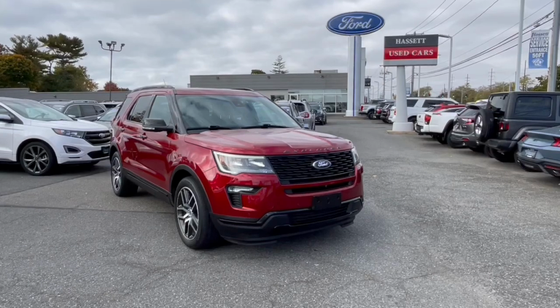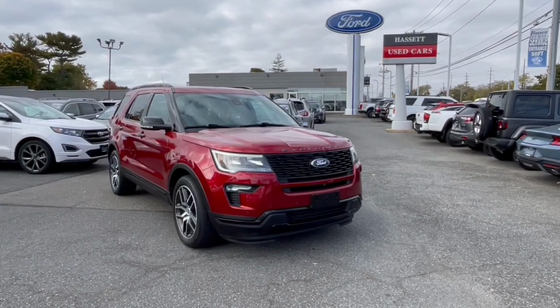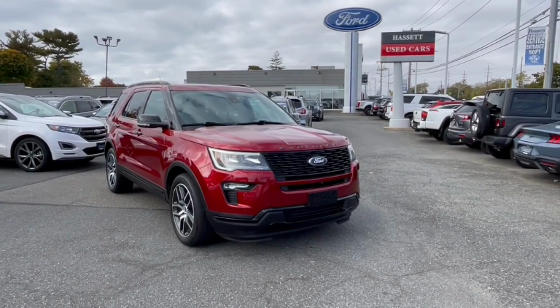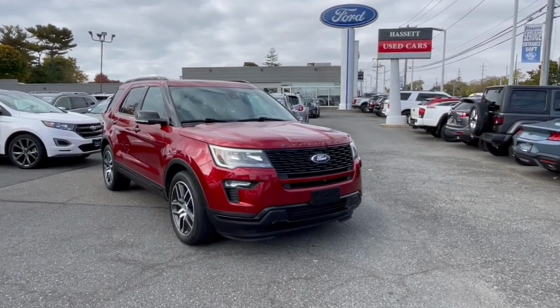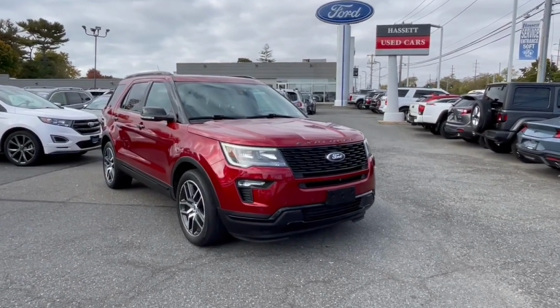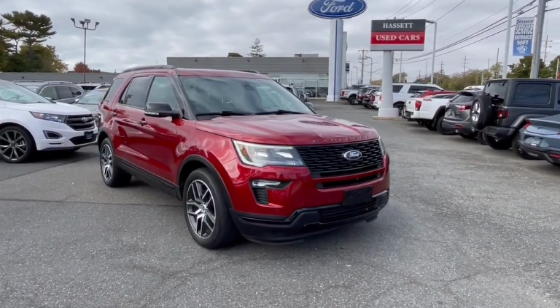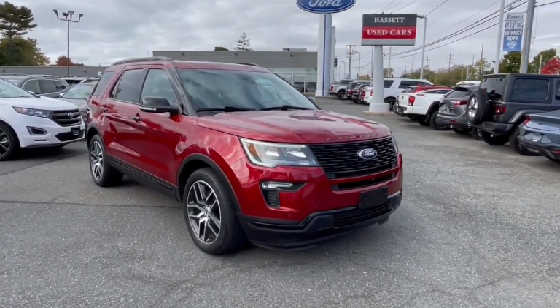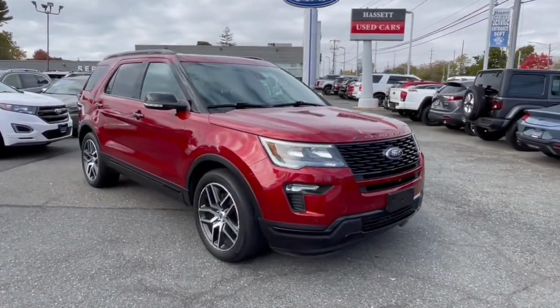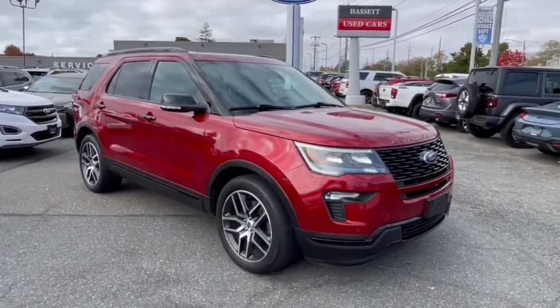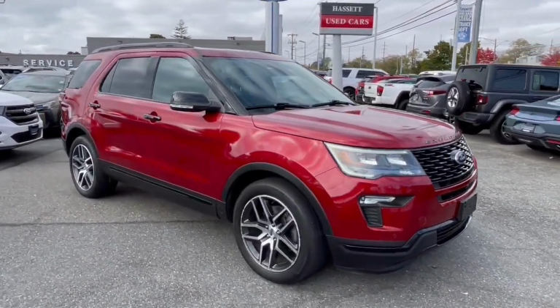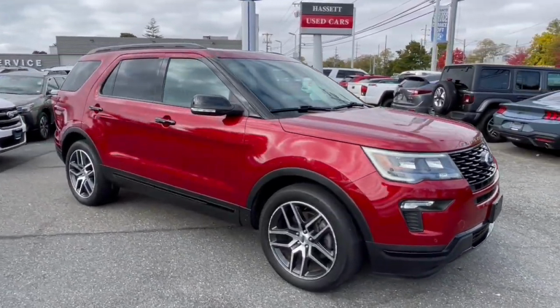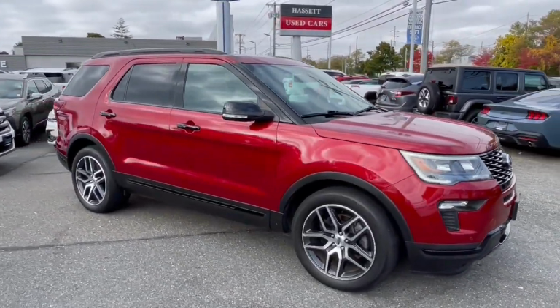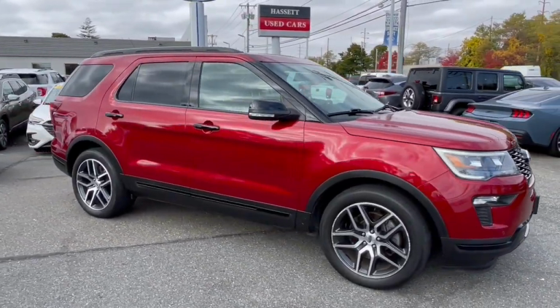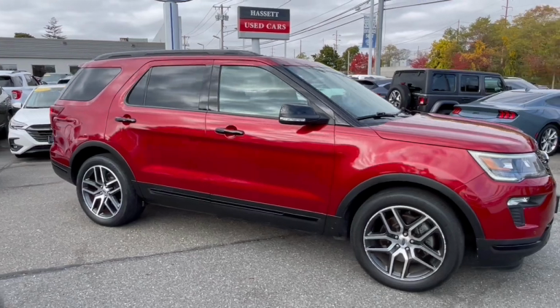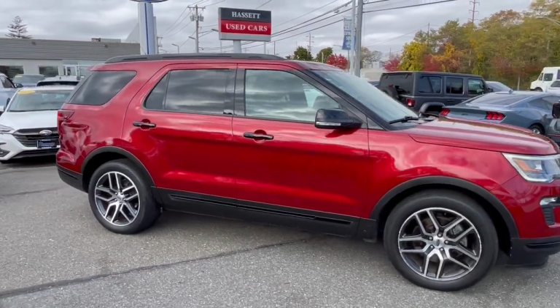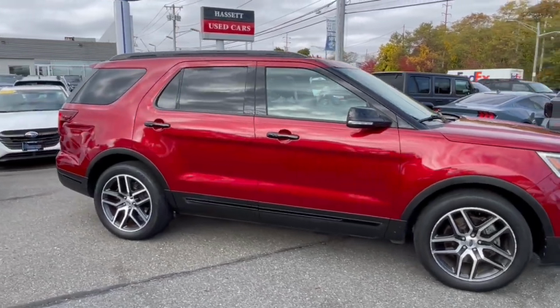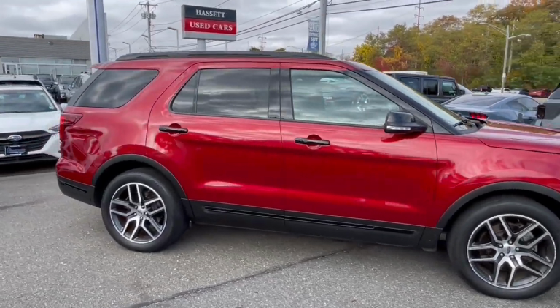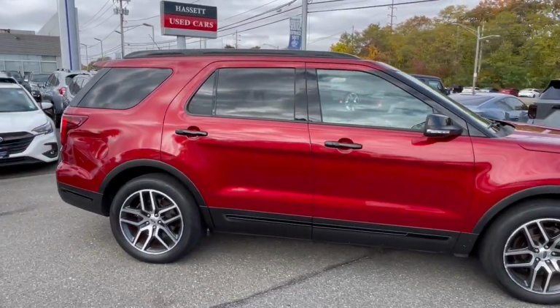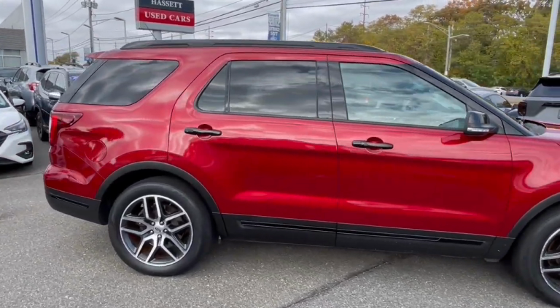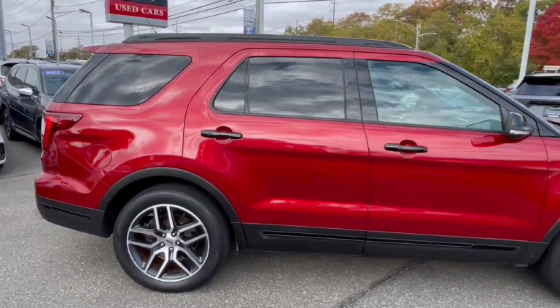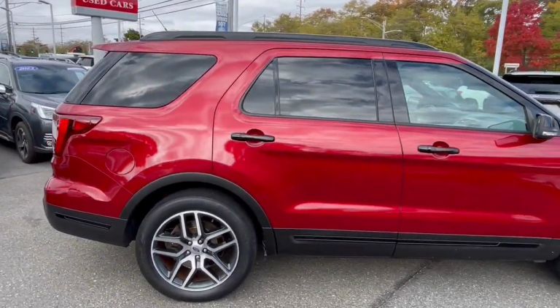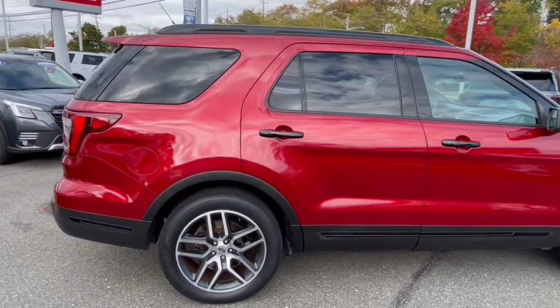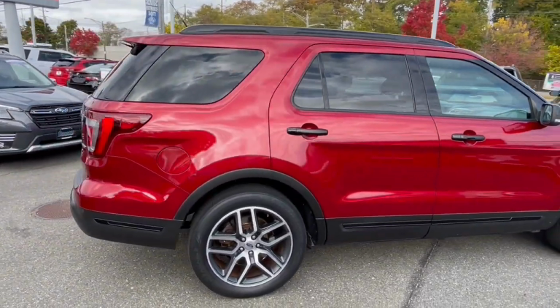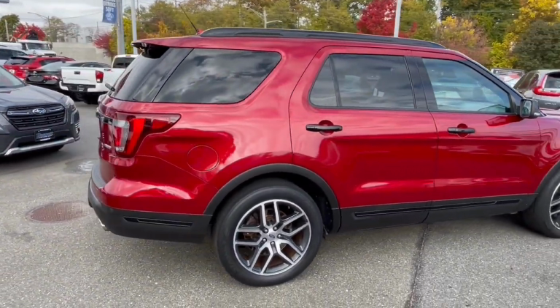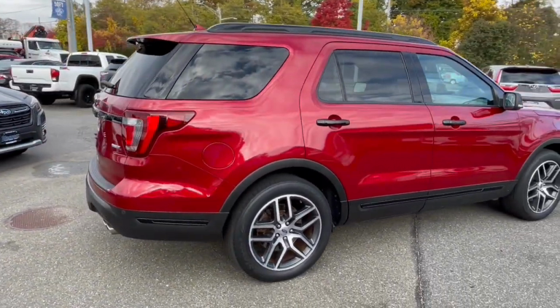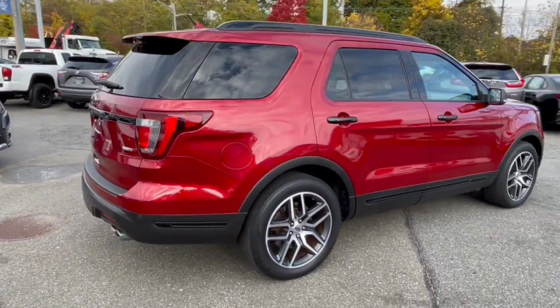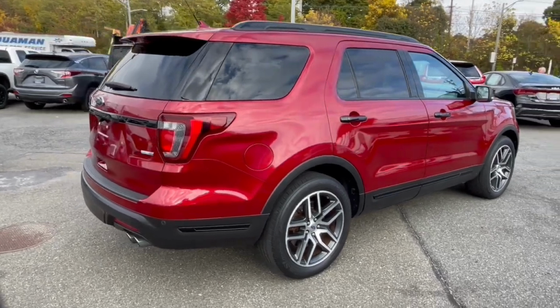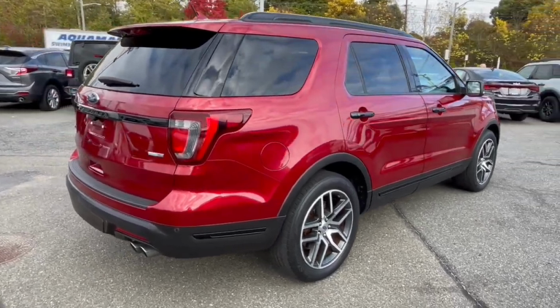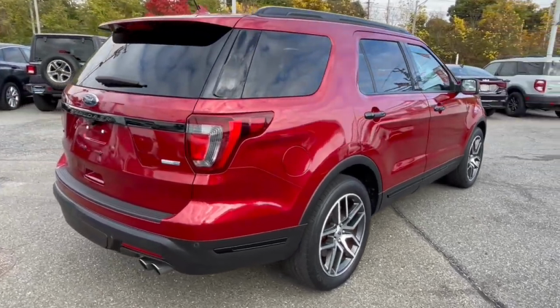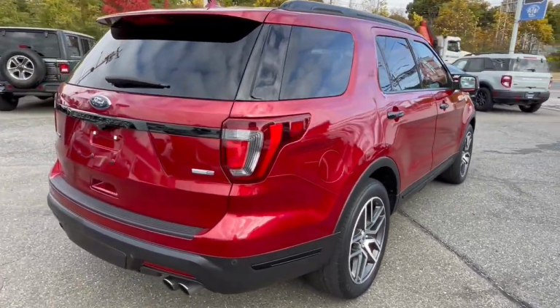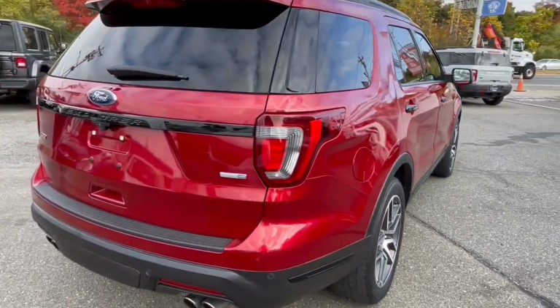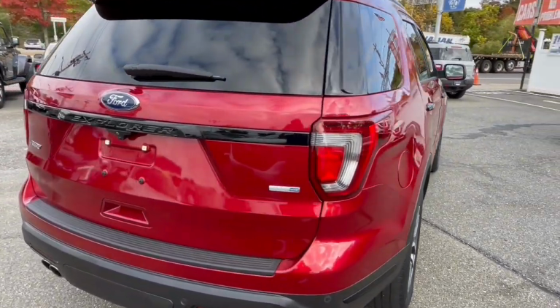Introducing the 2019 Ford Explorer. With less than 60,000 miles on the odometer, this vehicle stands out from the rest. Here's an Explorer that brings an uncompromising spirit to all your adventures.